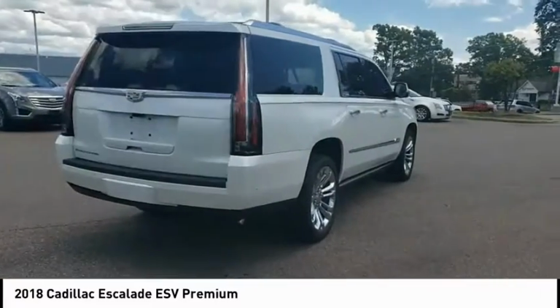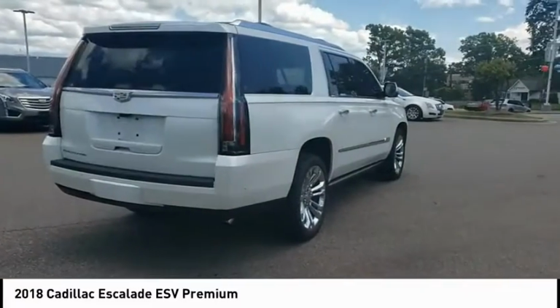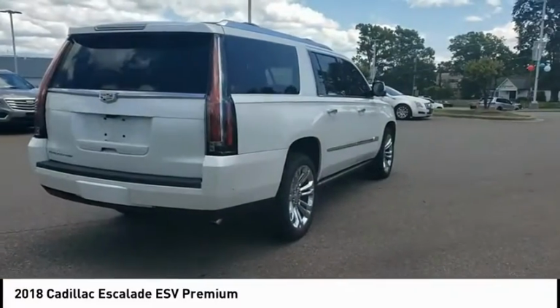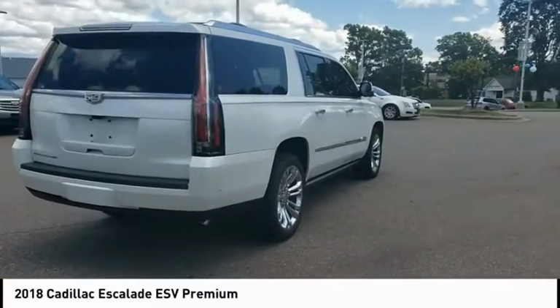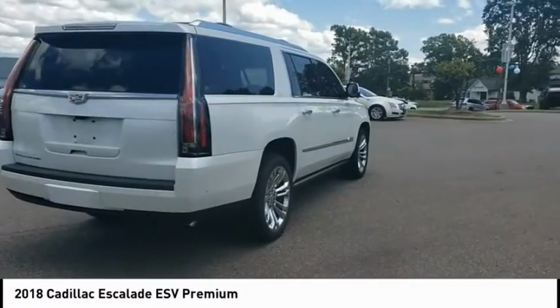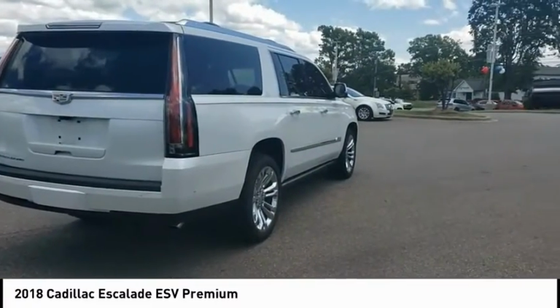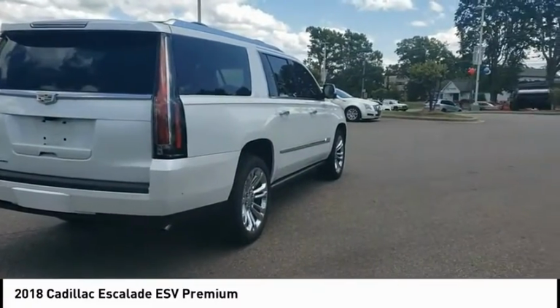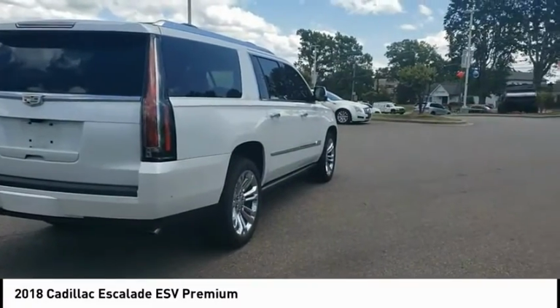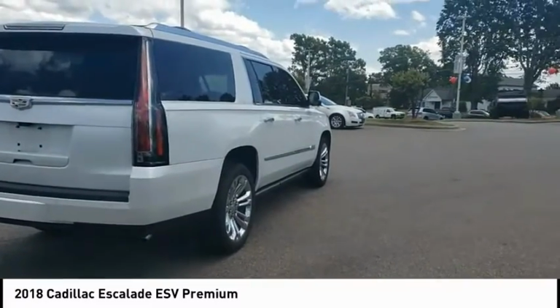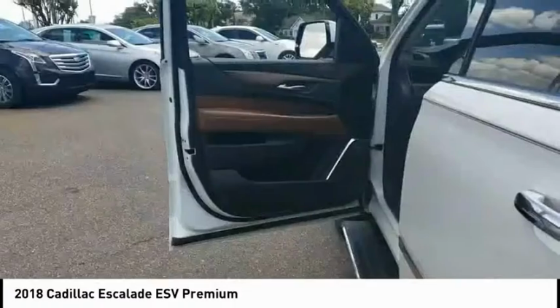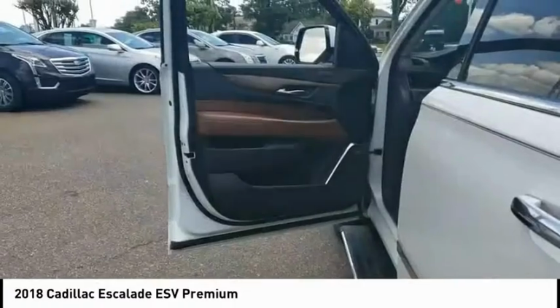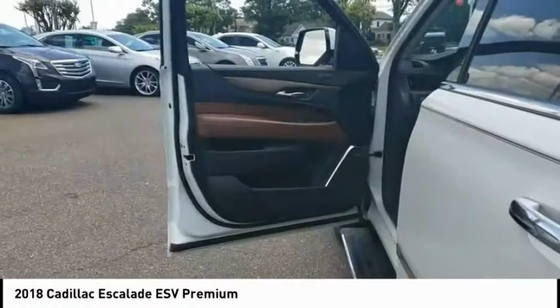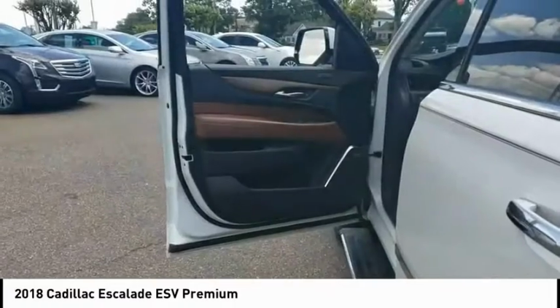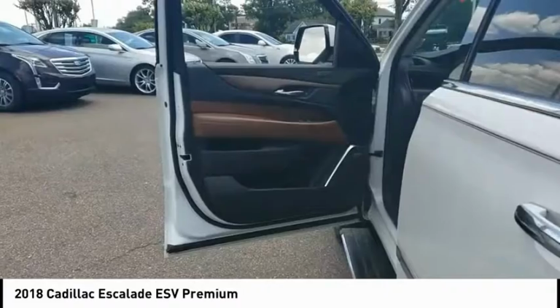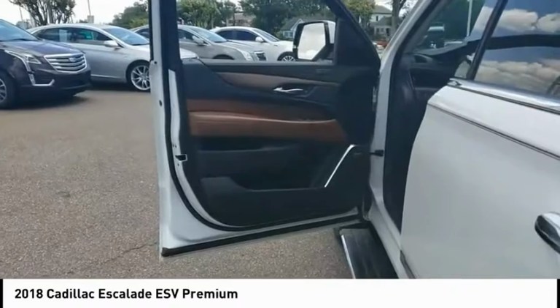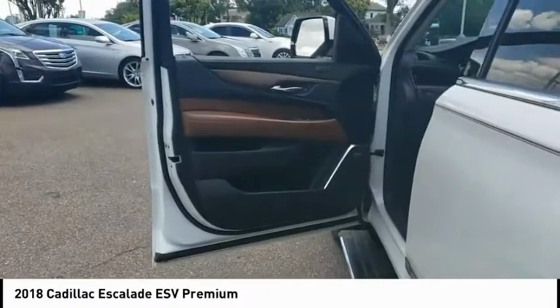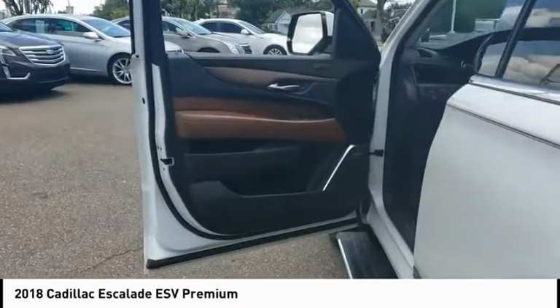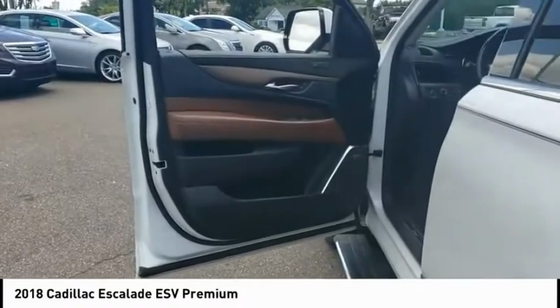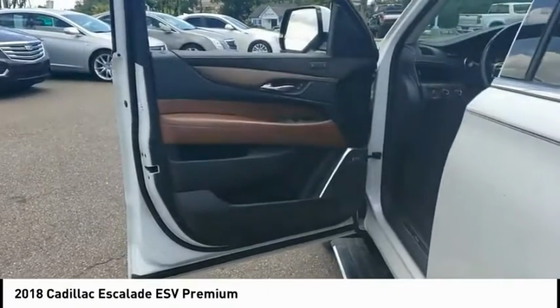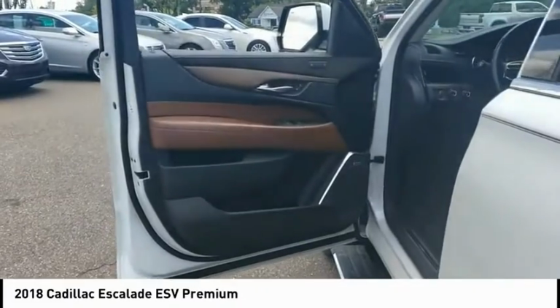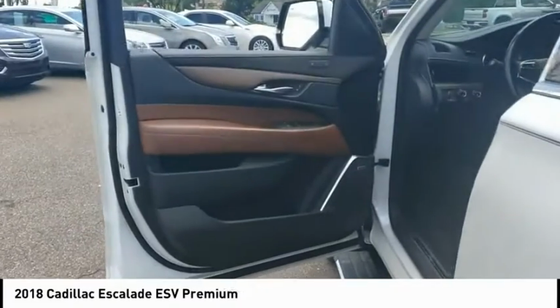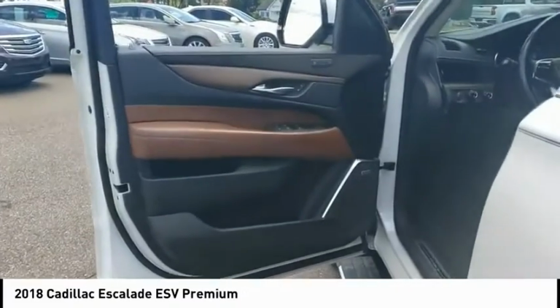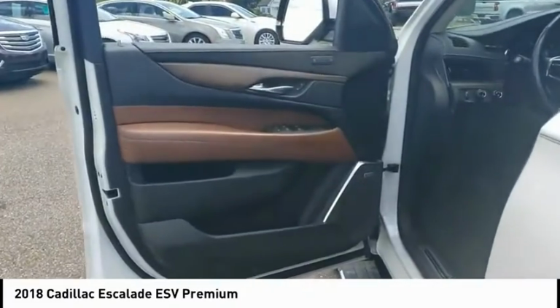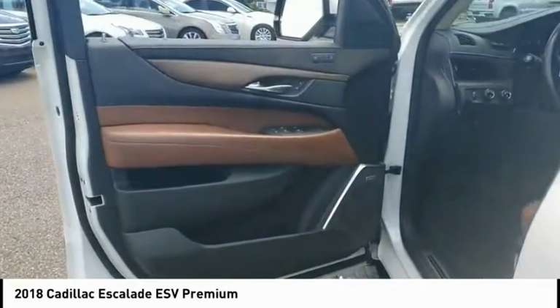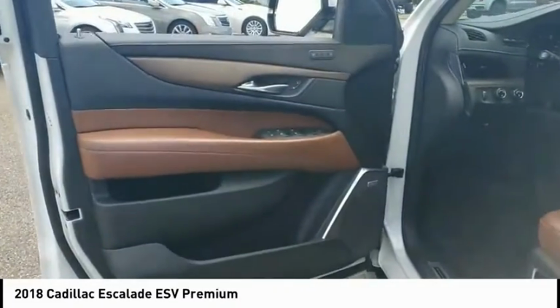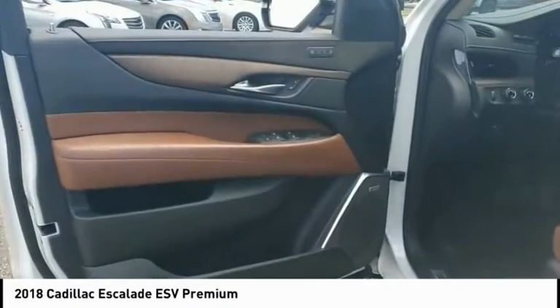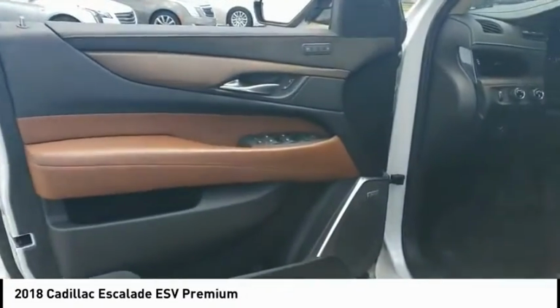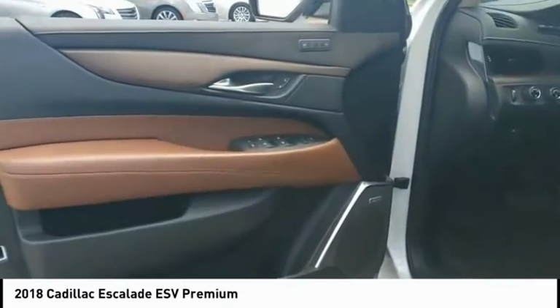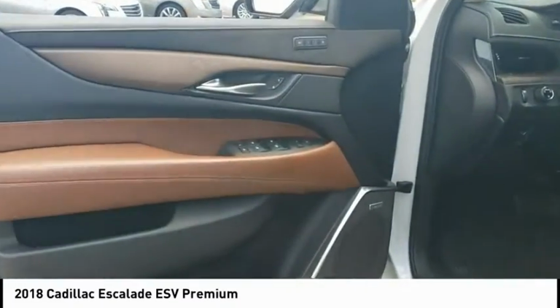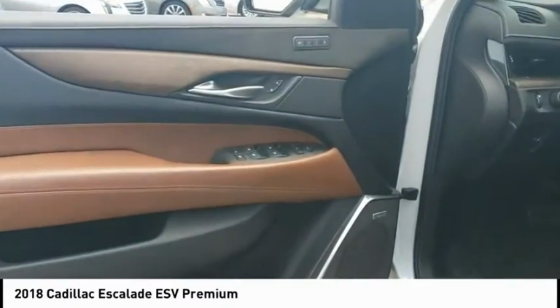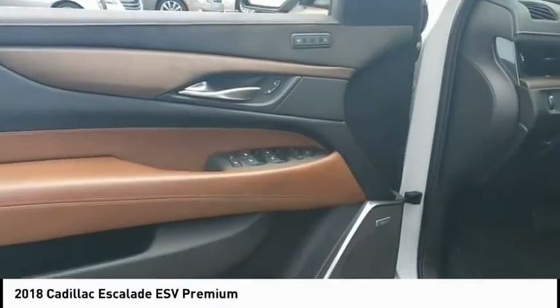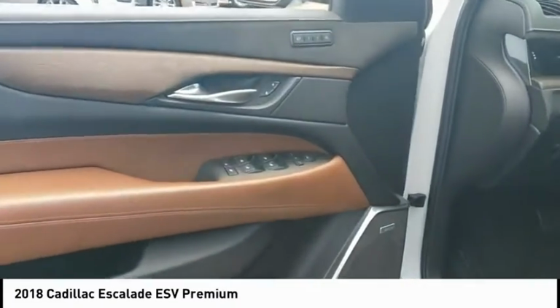Remote engine start, active grille shutters, traction control, stability control, front suspension type: strut. Come see the car for yourself.